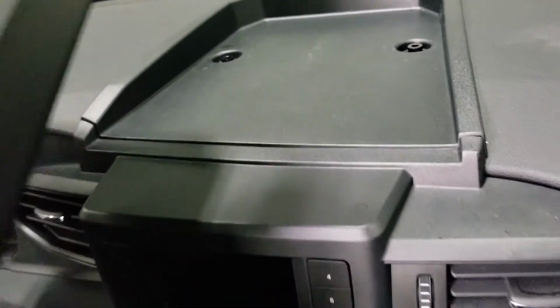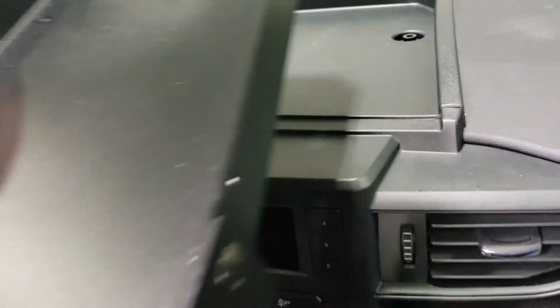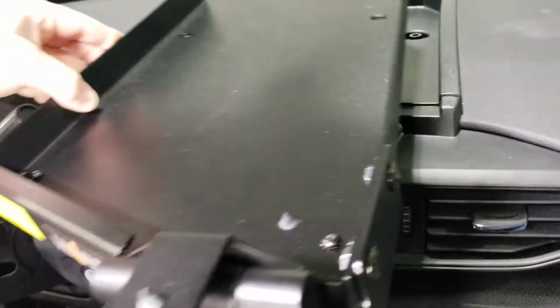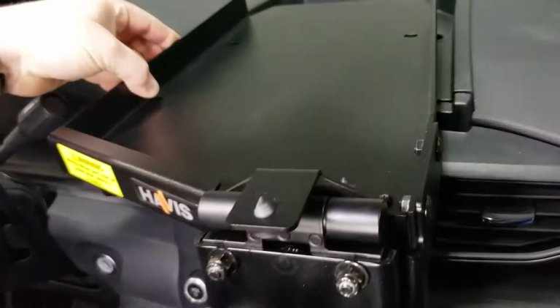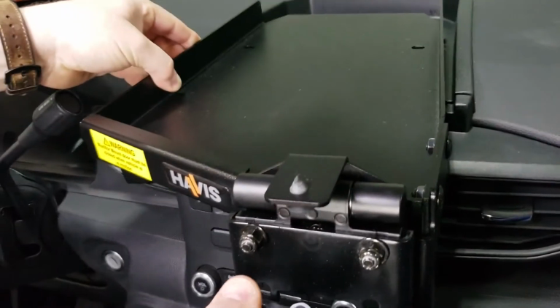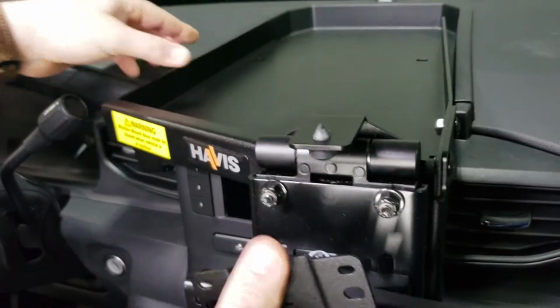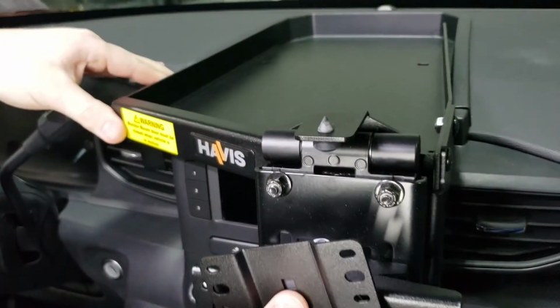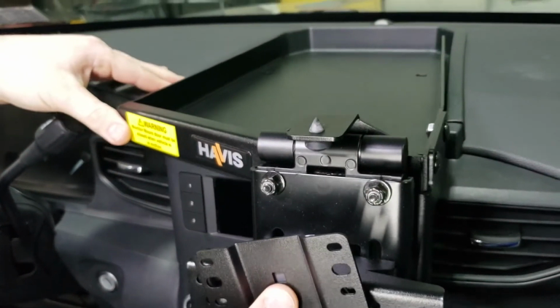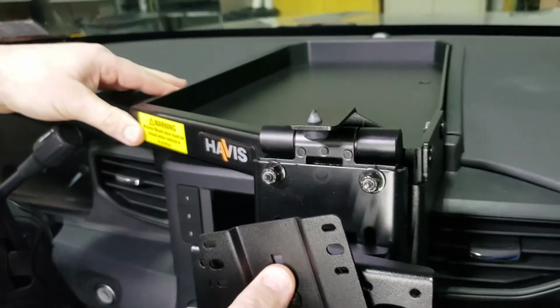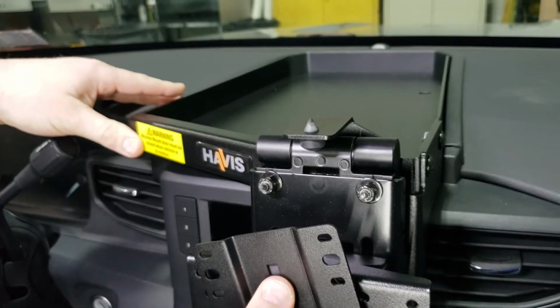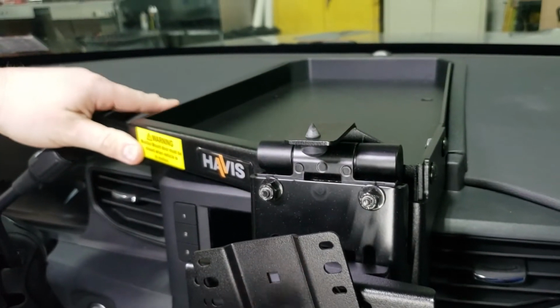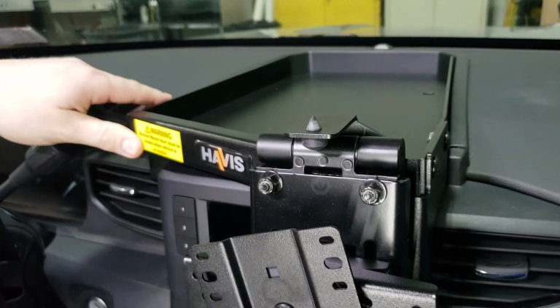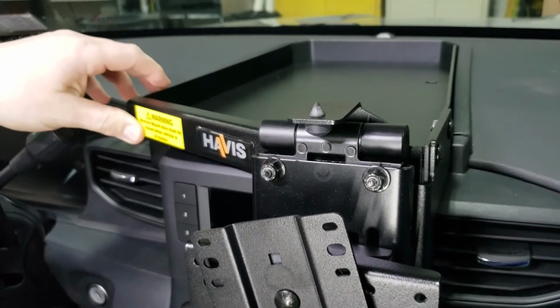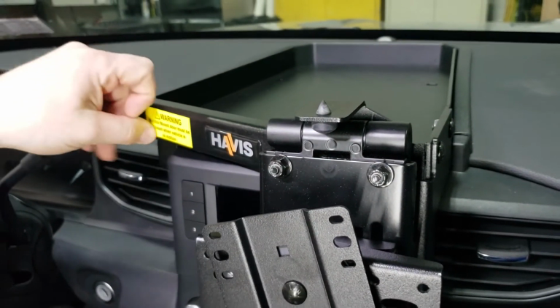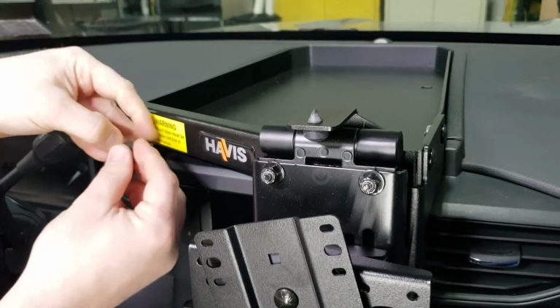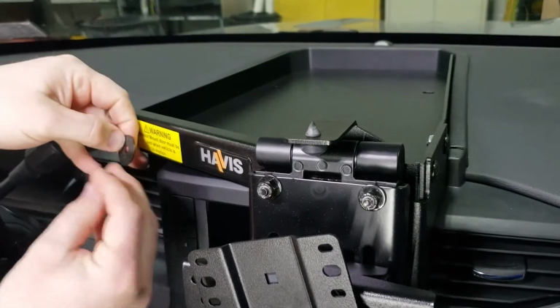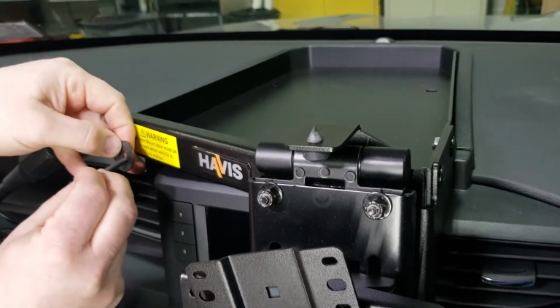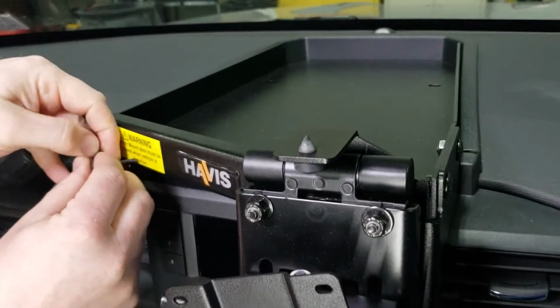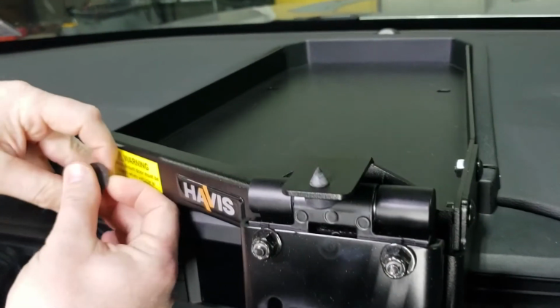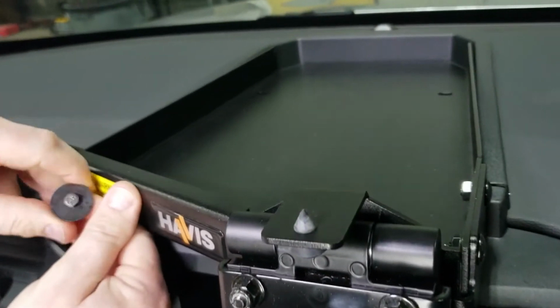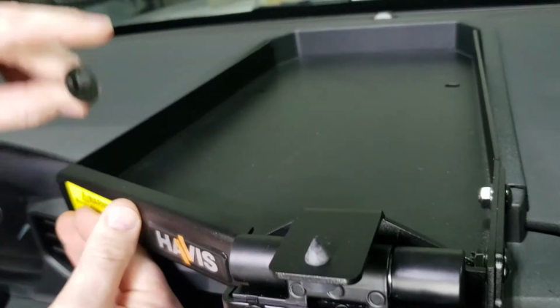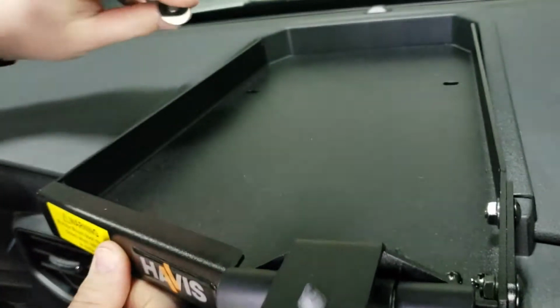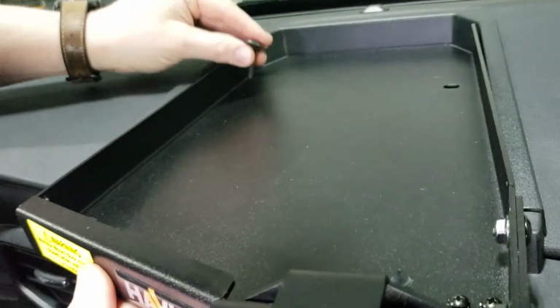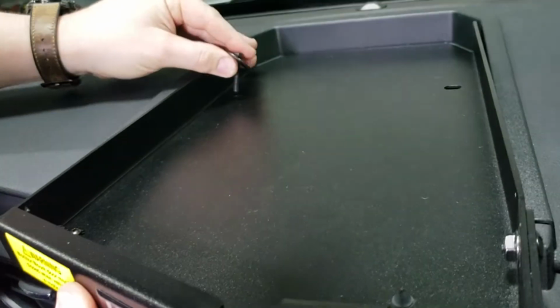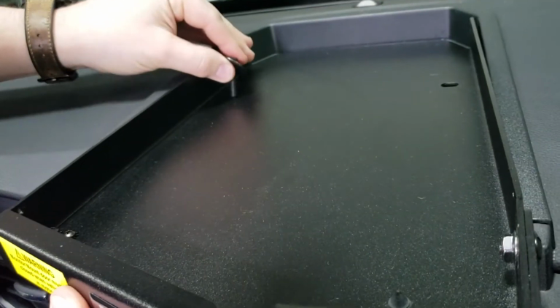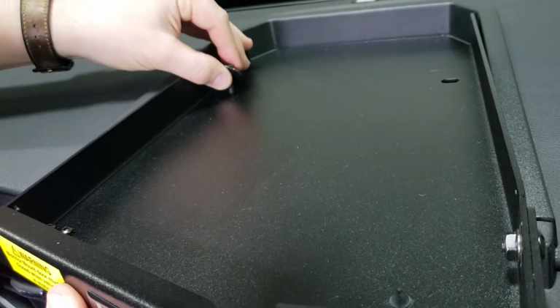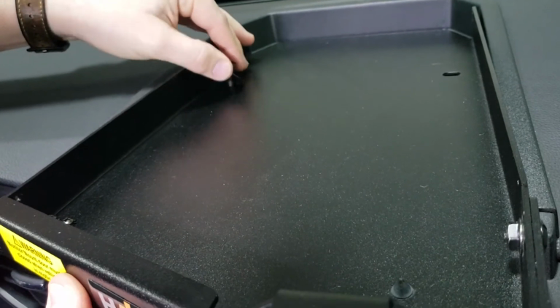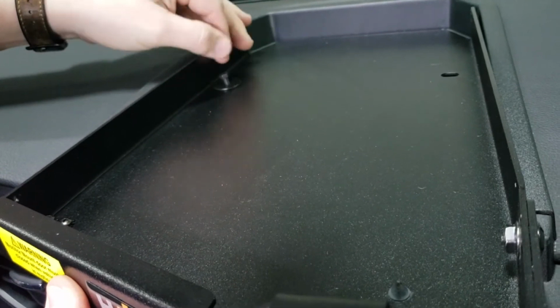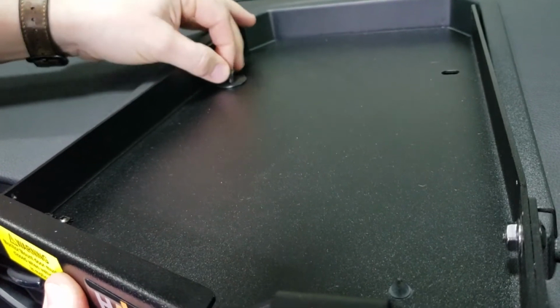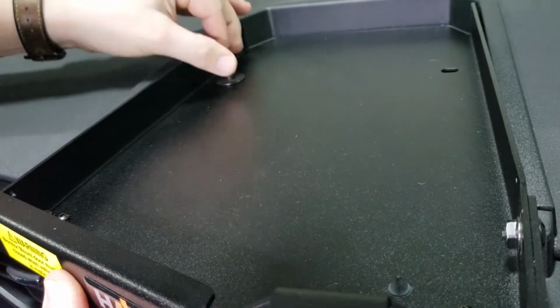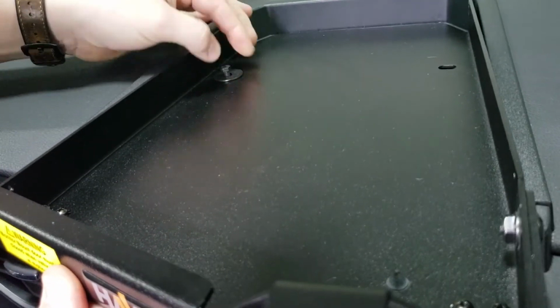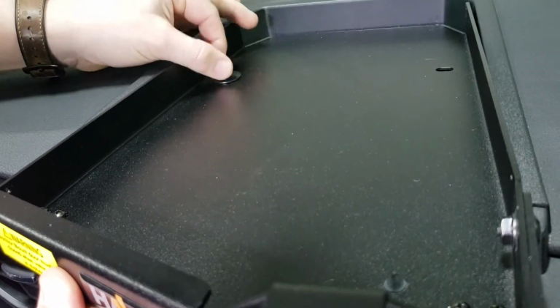Take the entire DMM tray and slide that onto the dash towards the windshield. Once that's snugged up towards the windshield, you can take the supplied M6 bolts and washers, drop them through the opening in the upper tray until they thread into the factory speed clips in the dash.